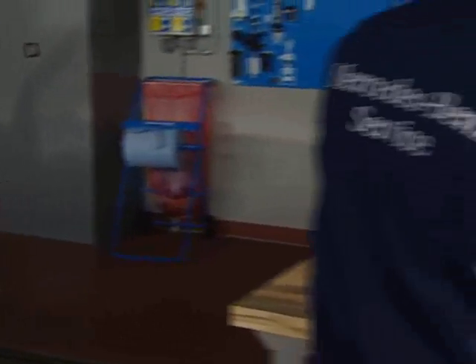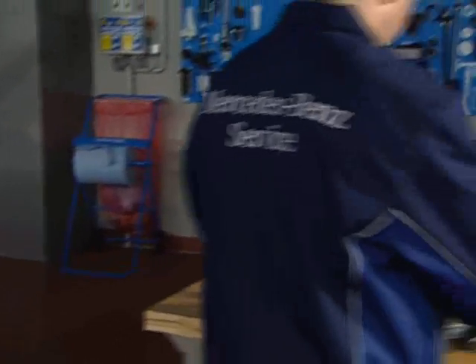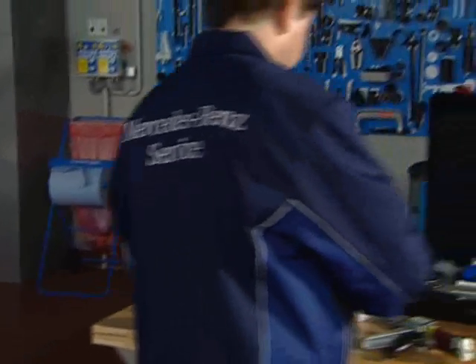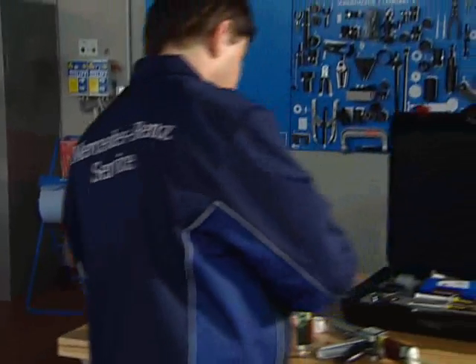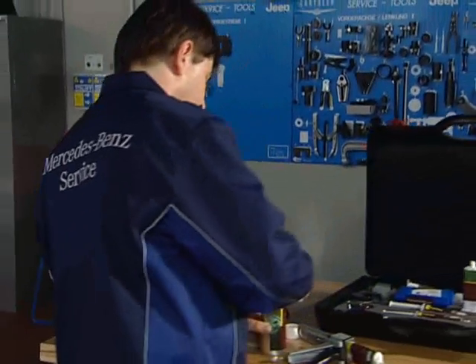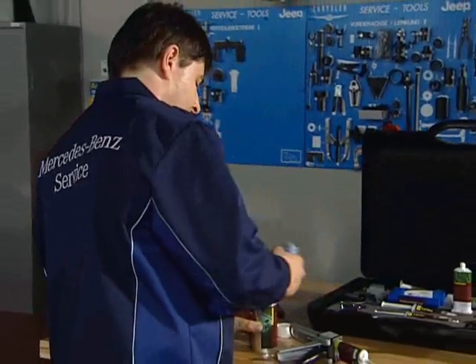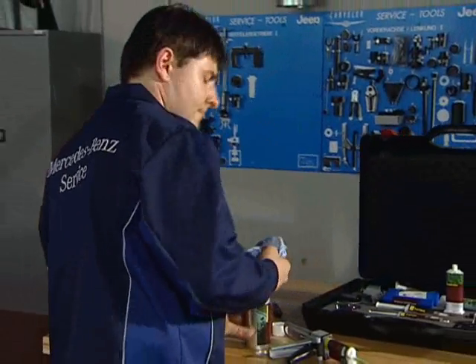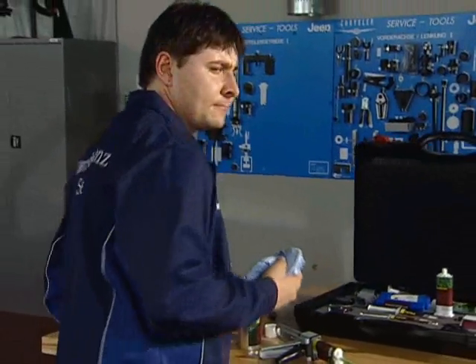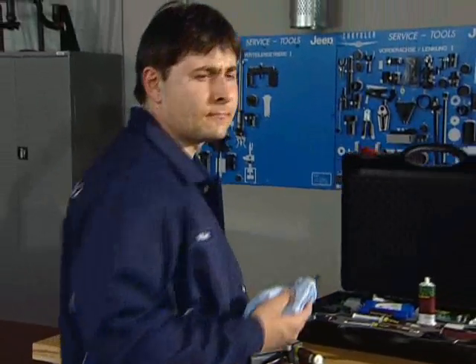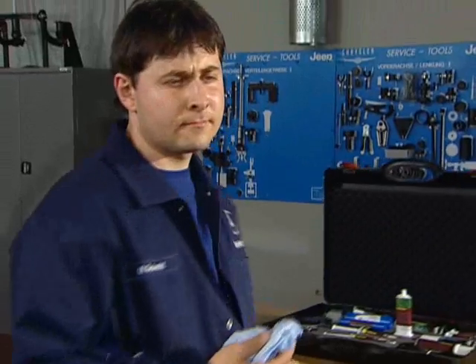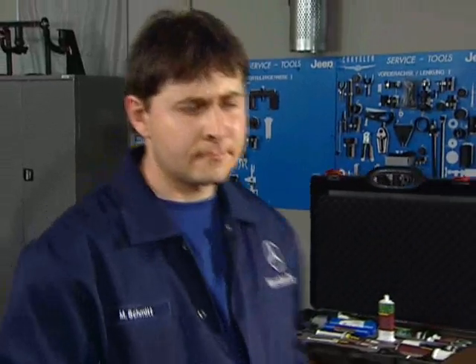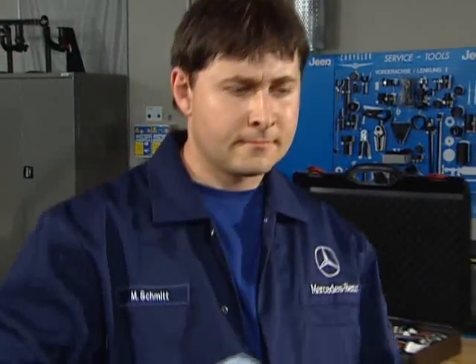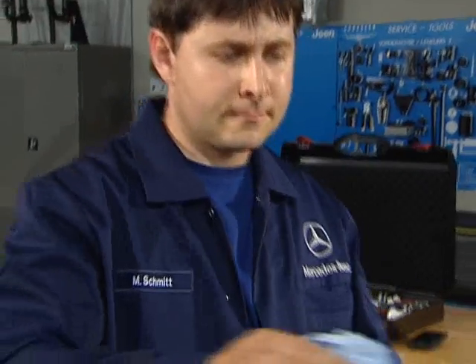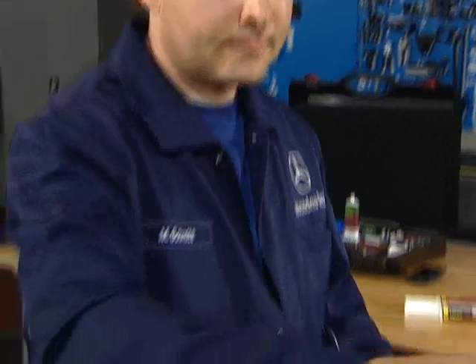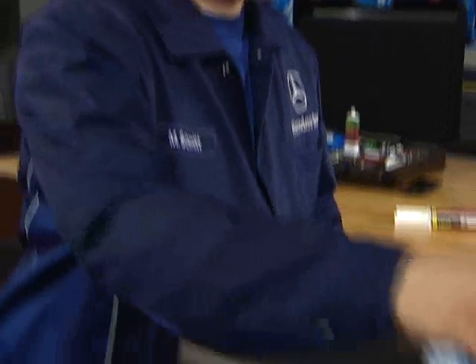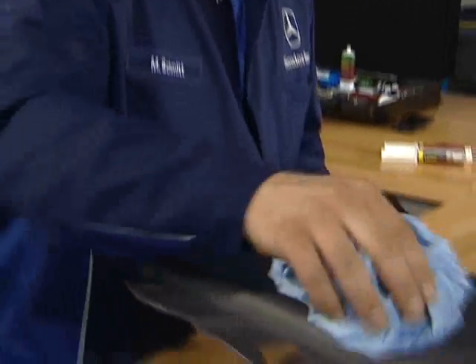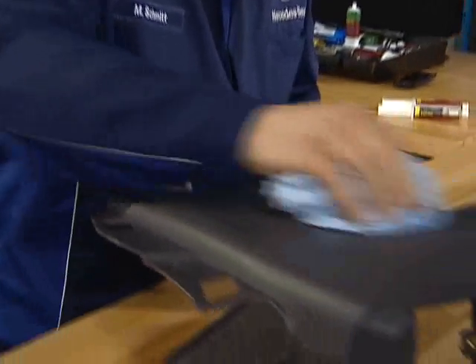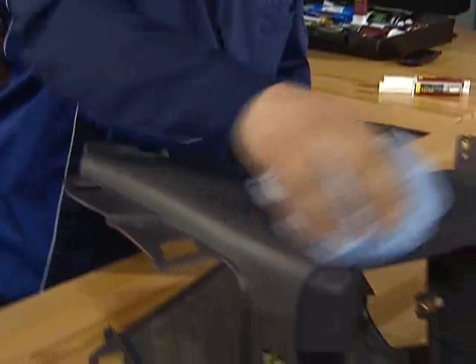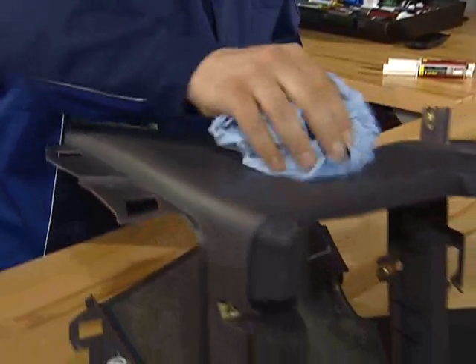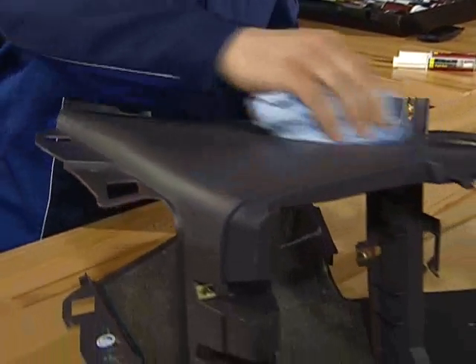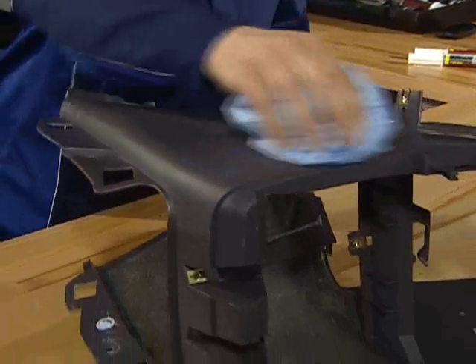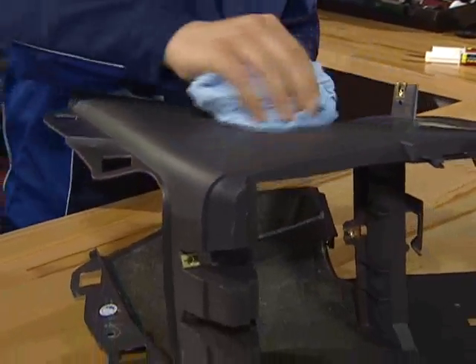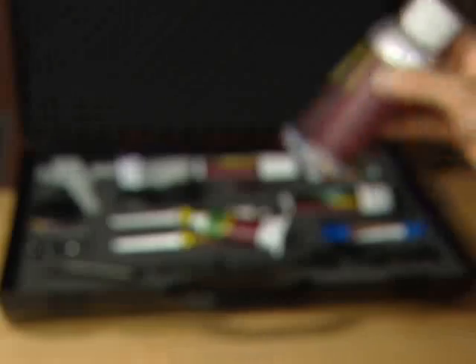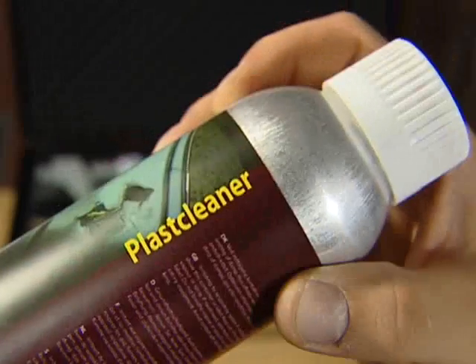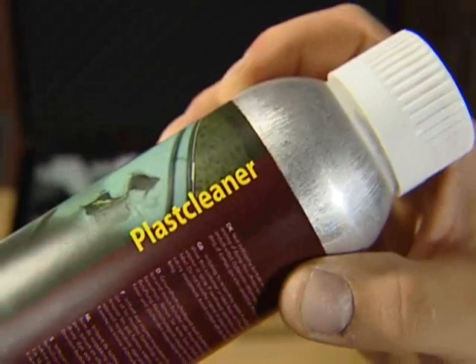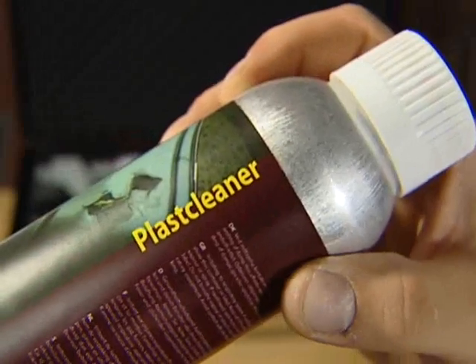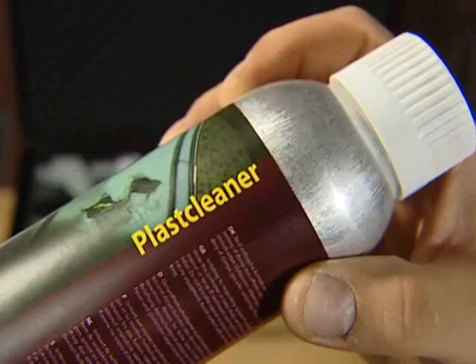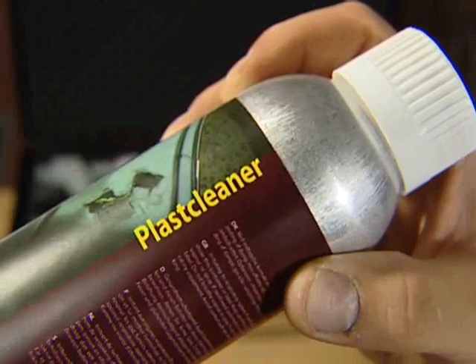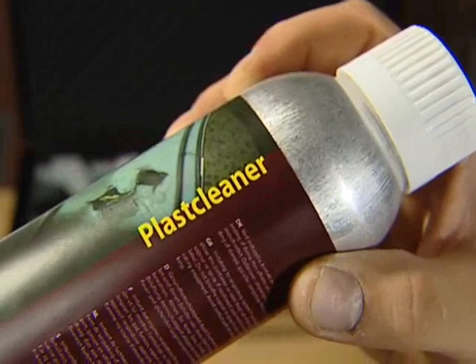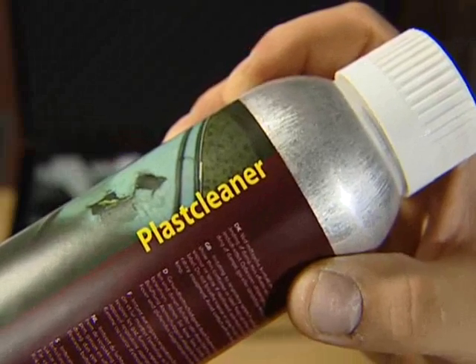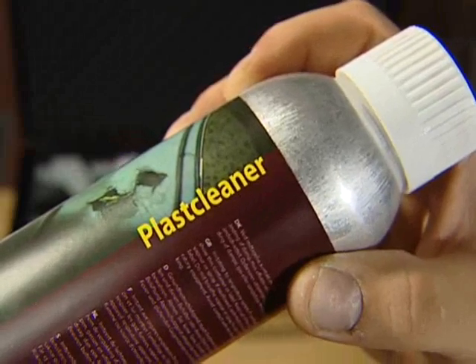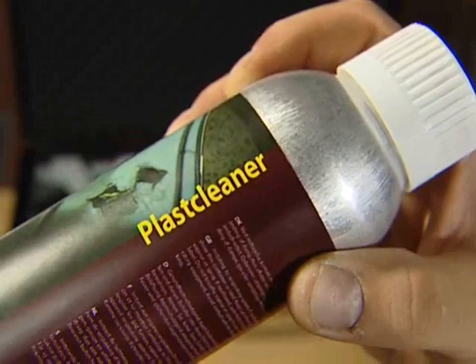The first step: clean the surface to be repaired of grease and silicone residues with Plast Cleaner. This is important for the next step.